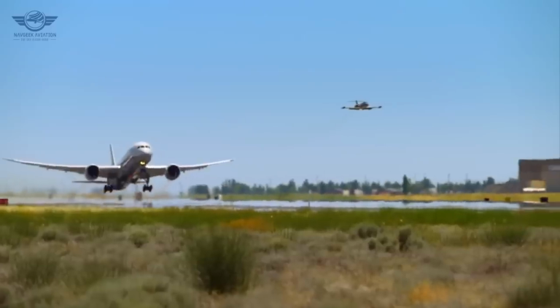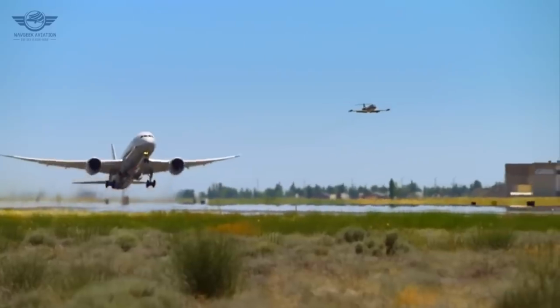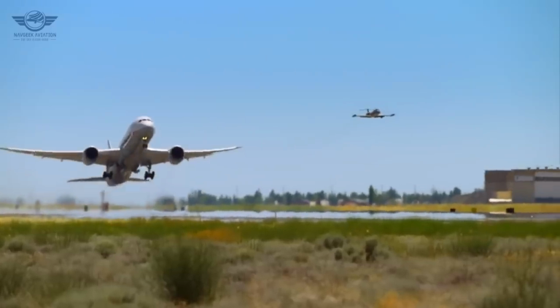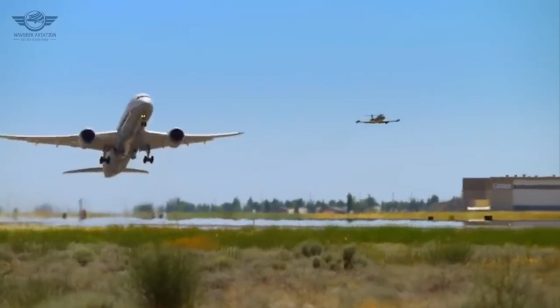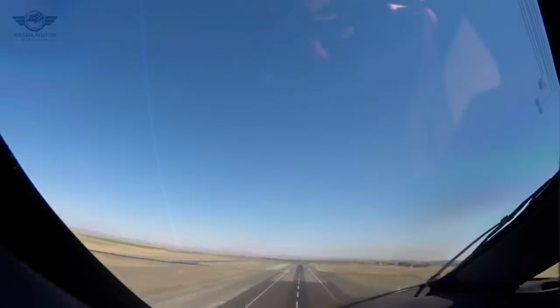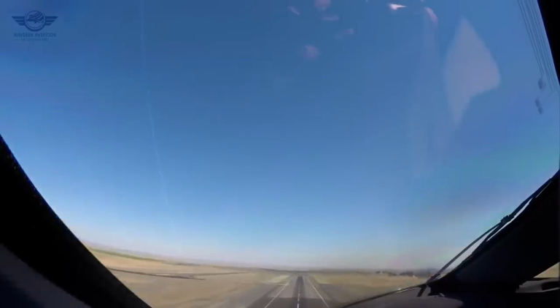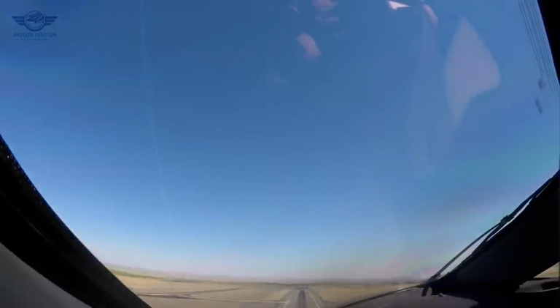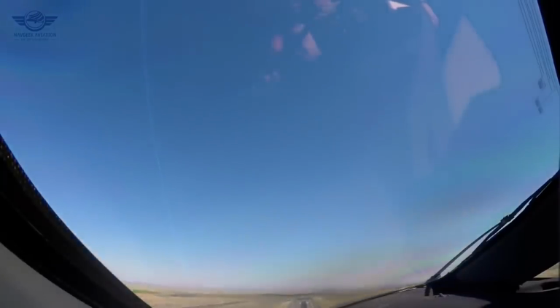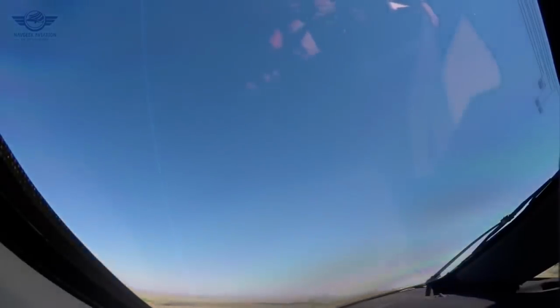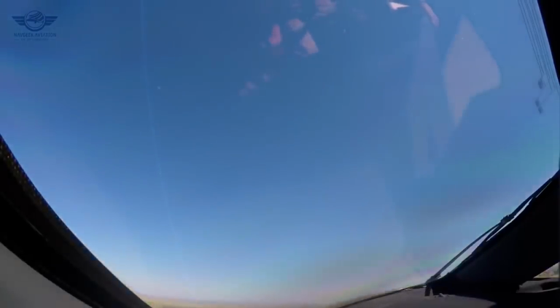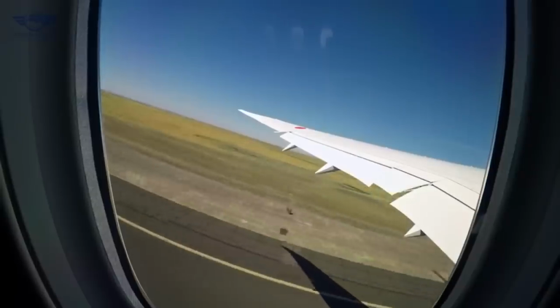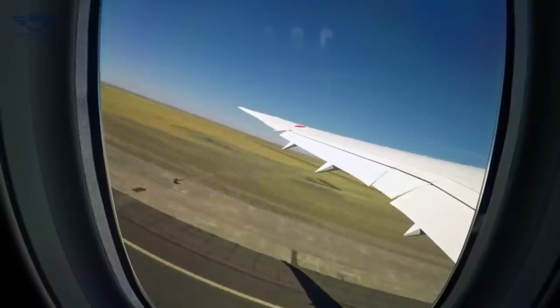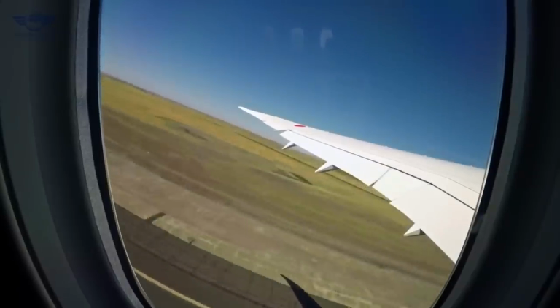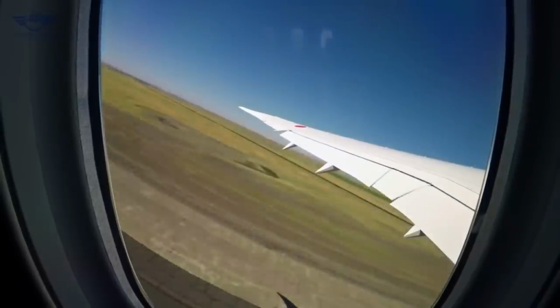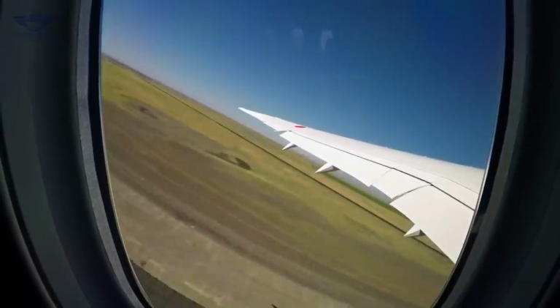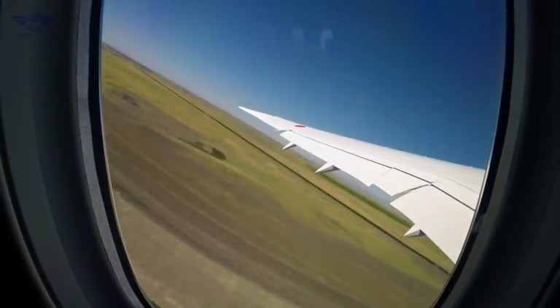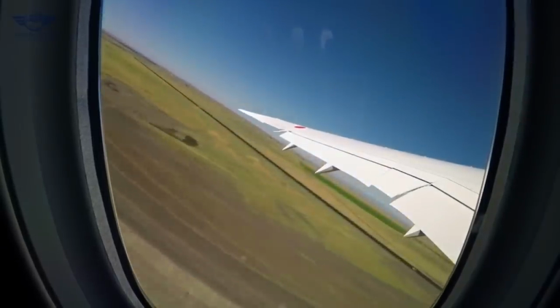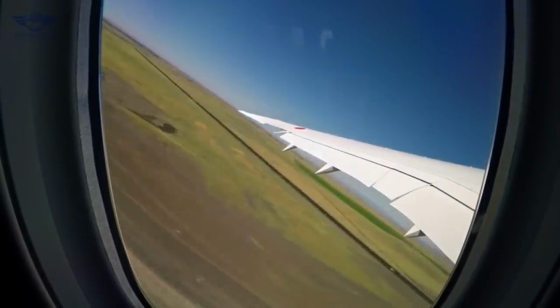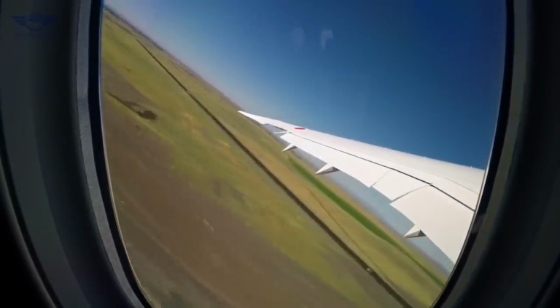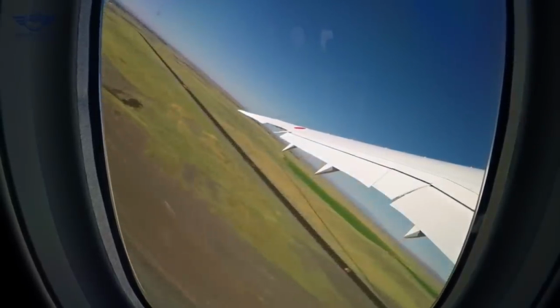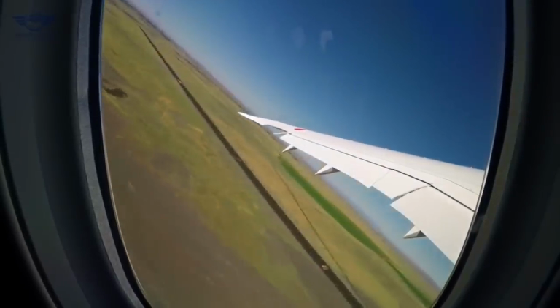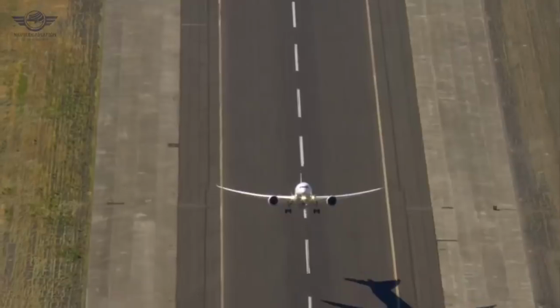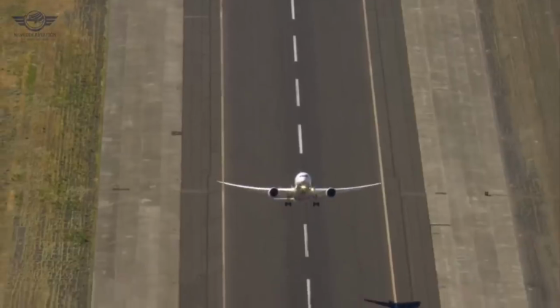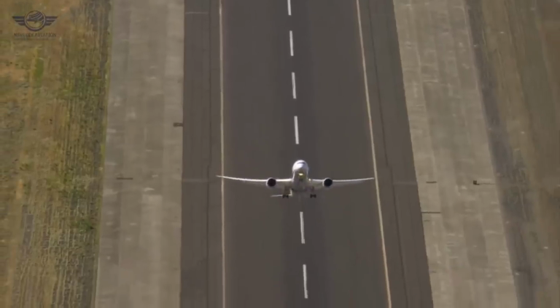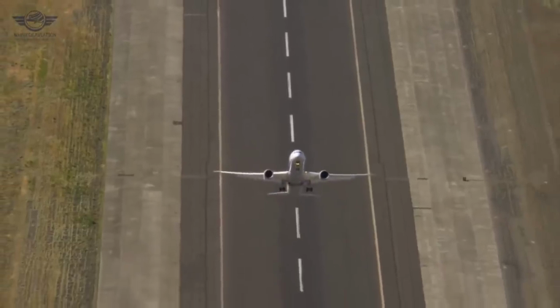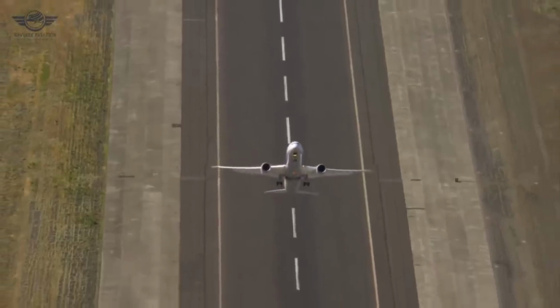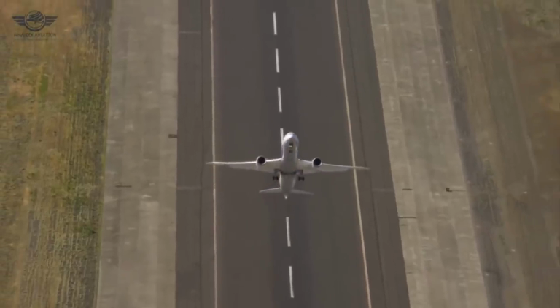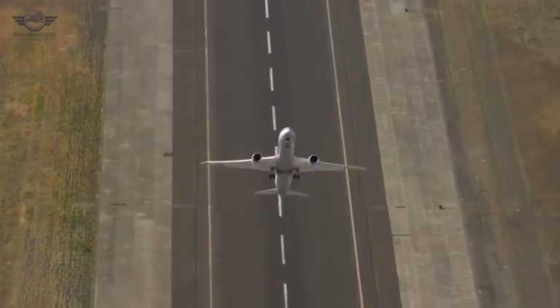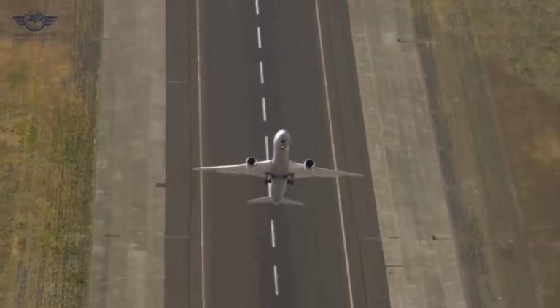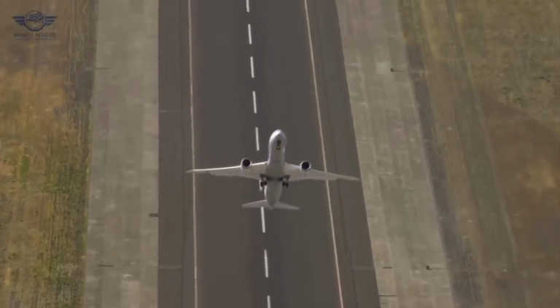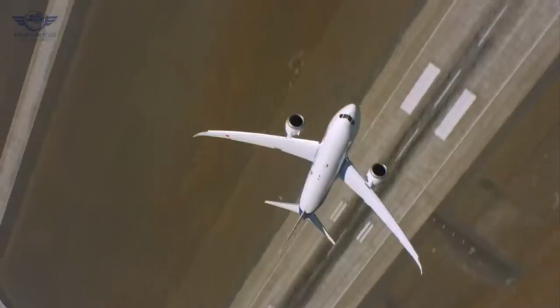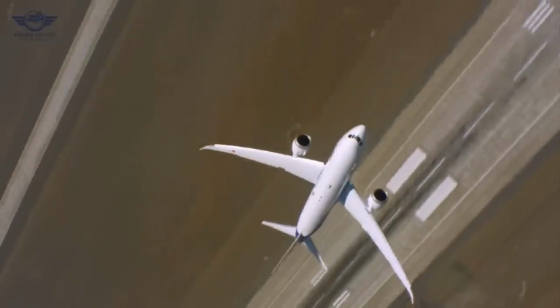Now although the 787-8 isn't really selling and the dash 9 variant is doing really well, what is the point of the 787-10? Why should airlines even consider adding it to their fleet when the dash 9 variant can do the job just as well?